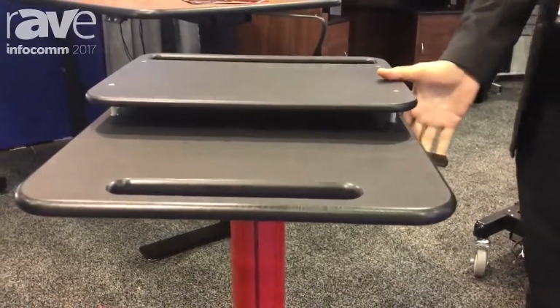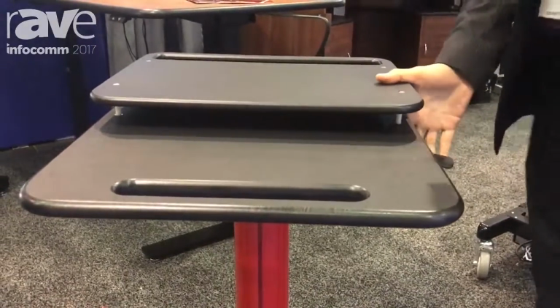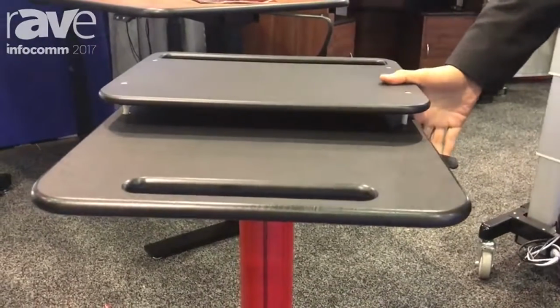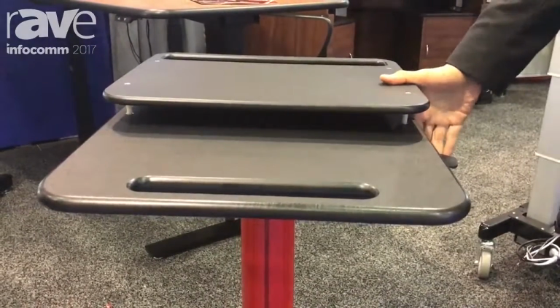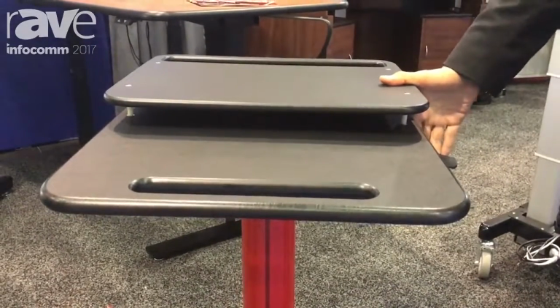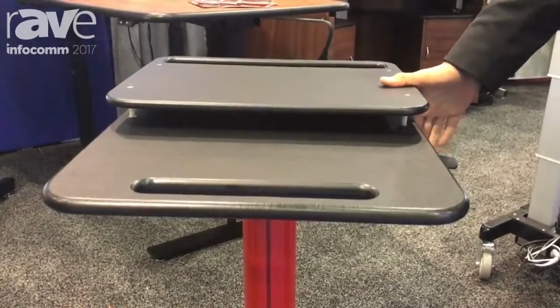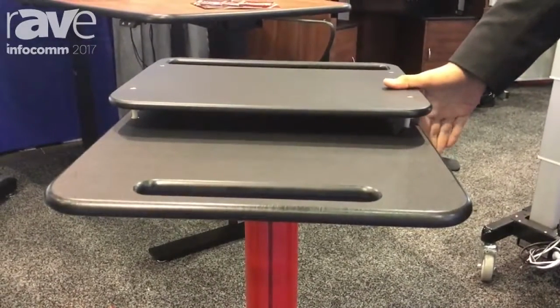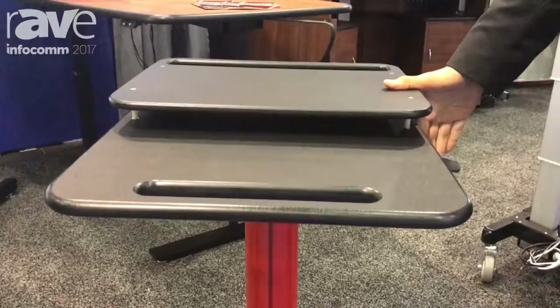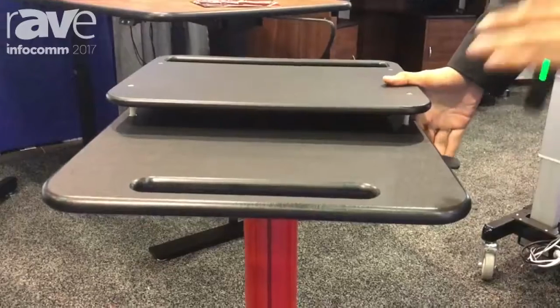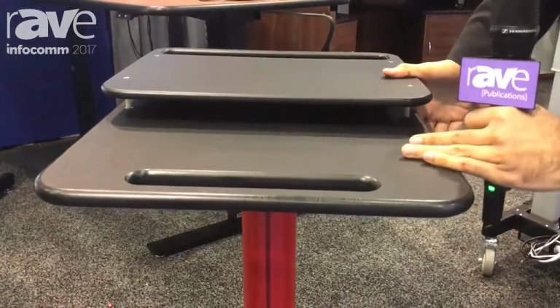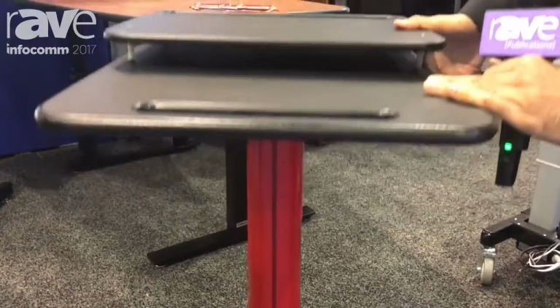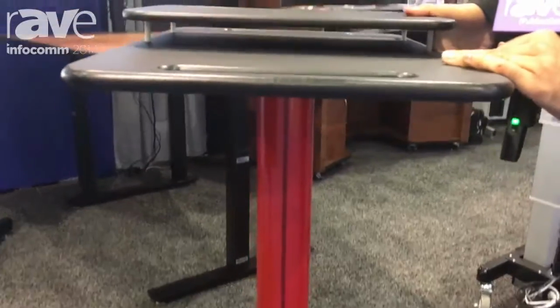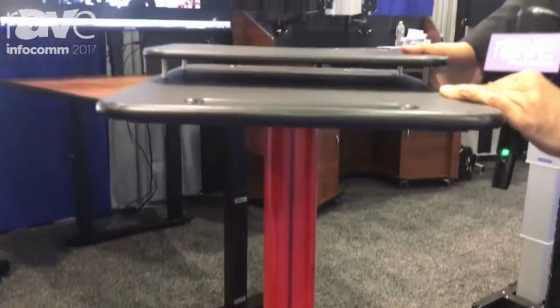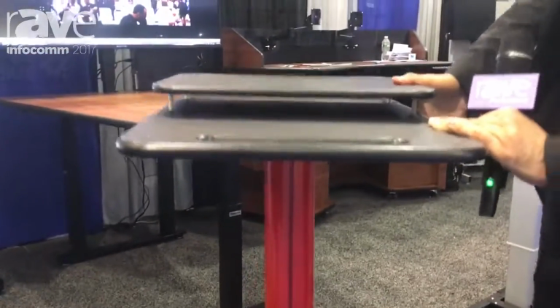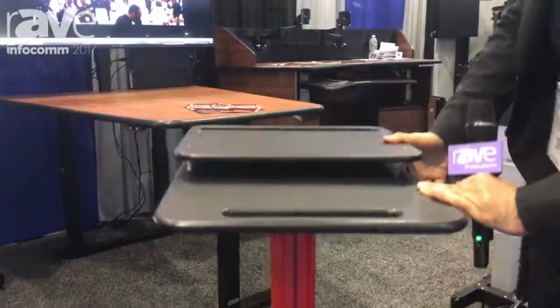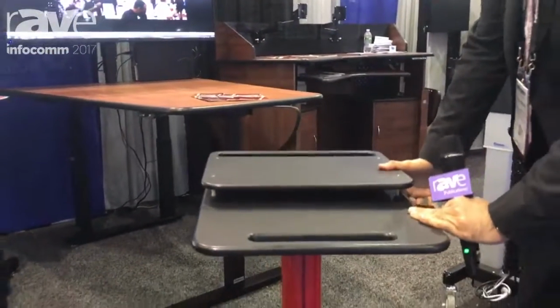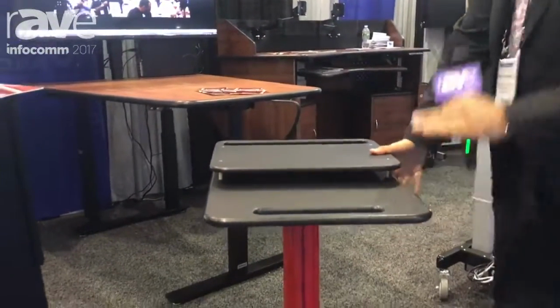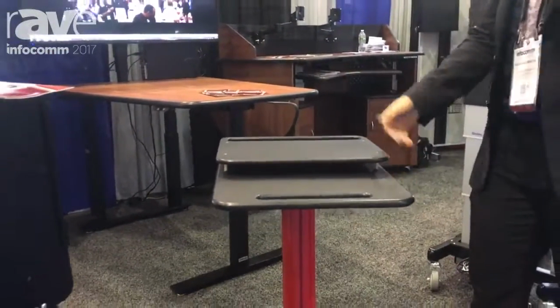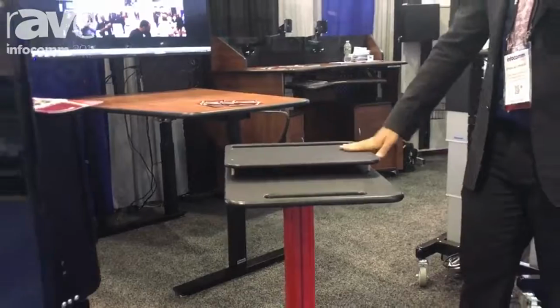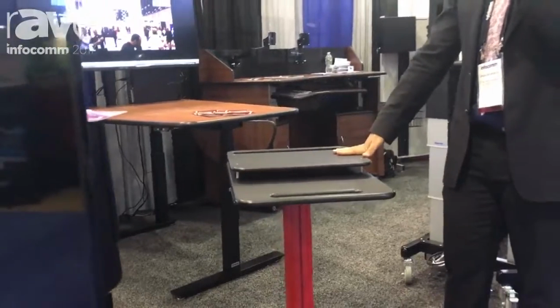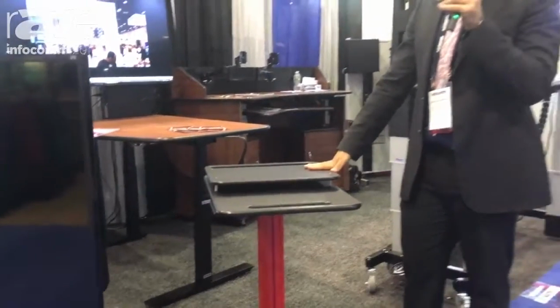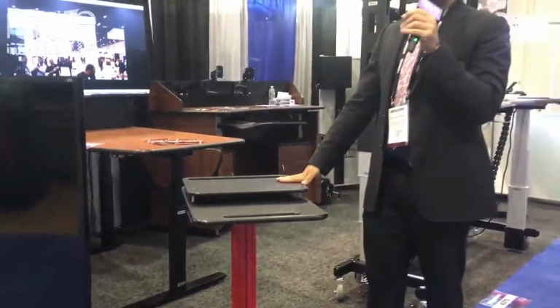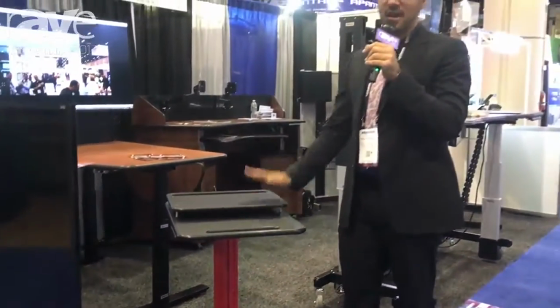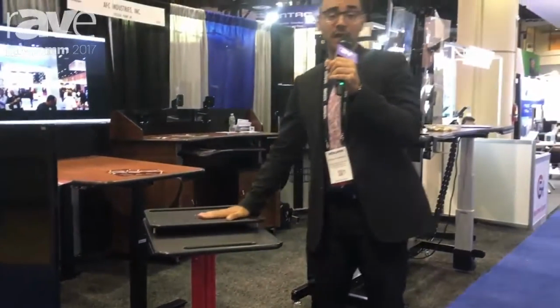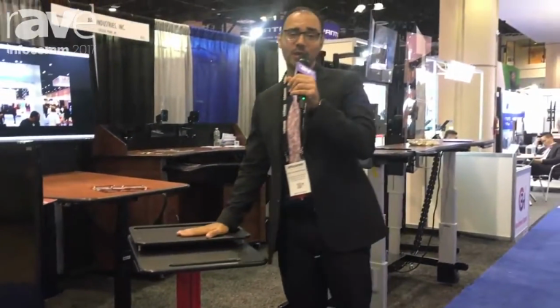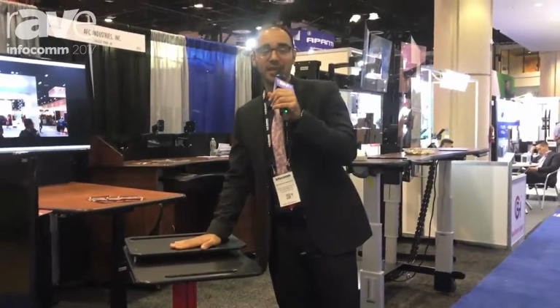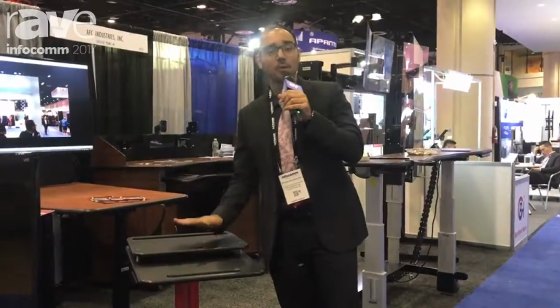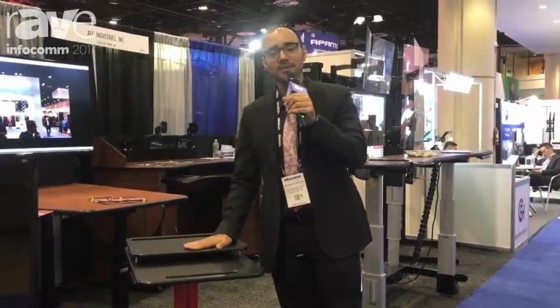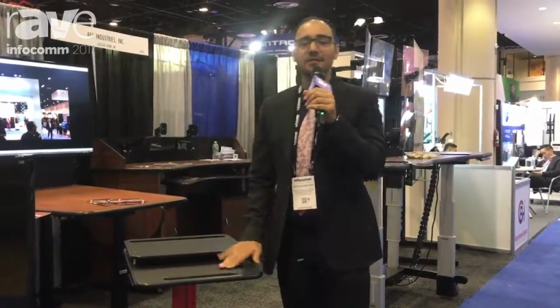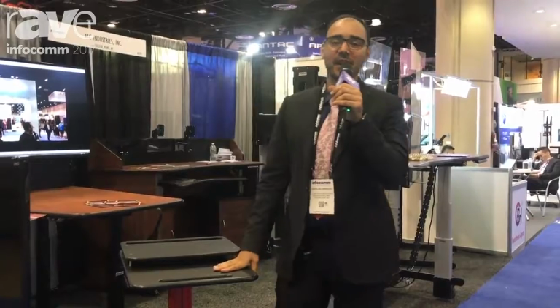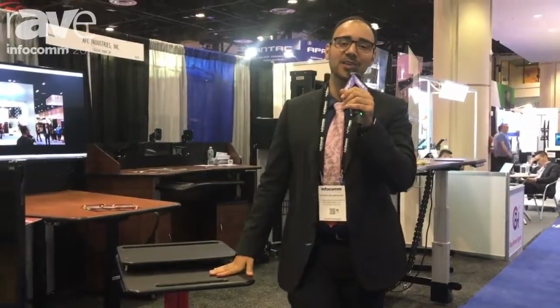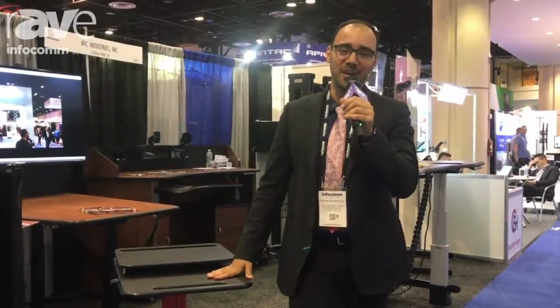This laptop cart has a pneumatic height adjustment for a smooth ride, so you can have access wherever and whenever you need it. For more information, visit afcindustries.com.